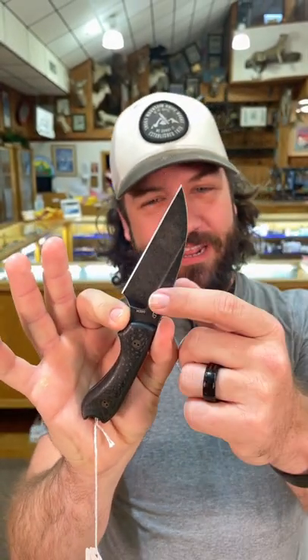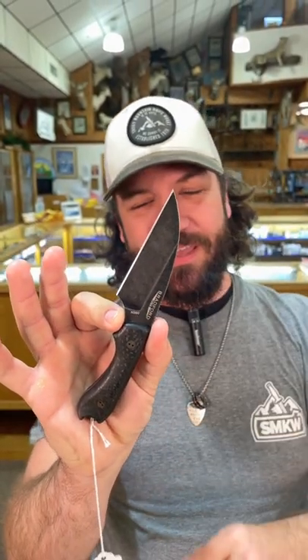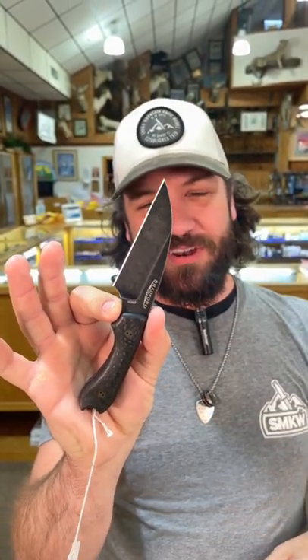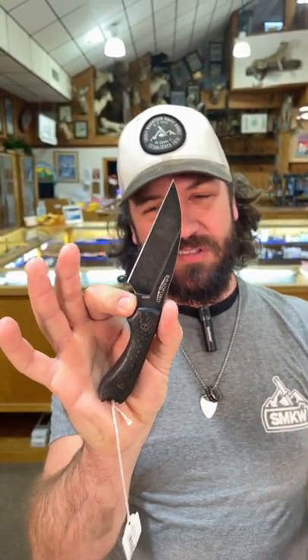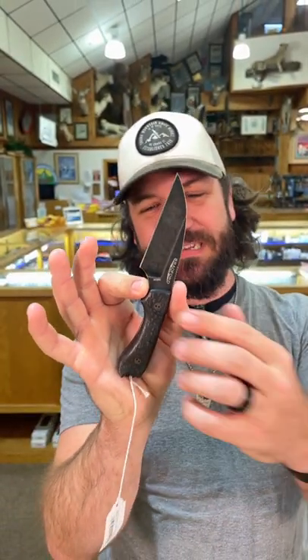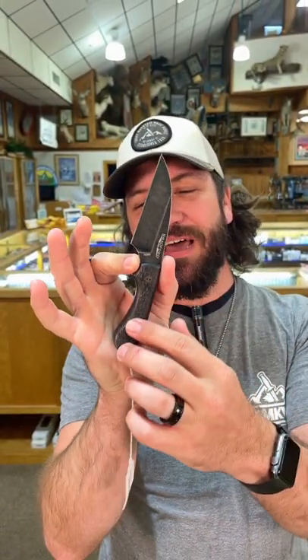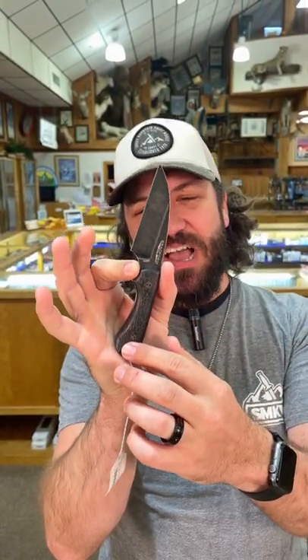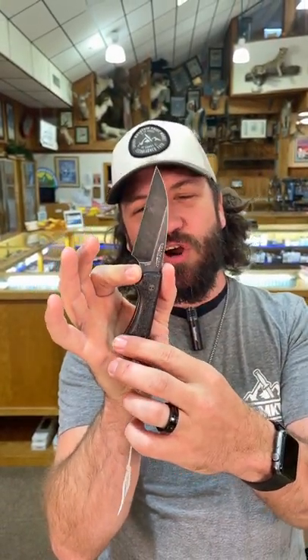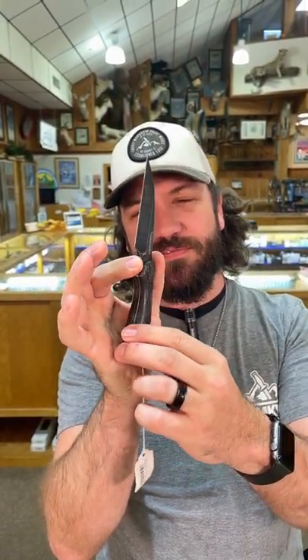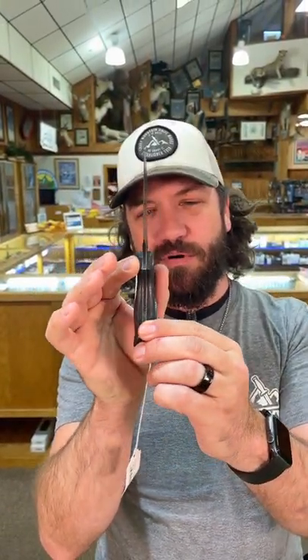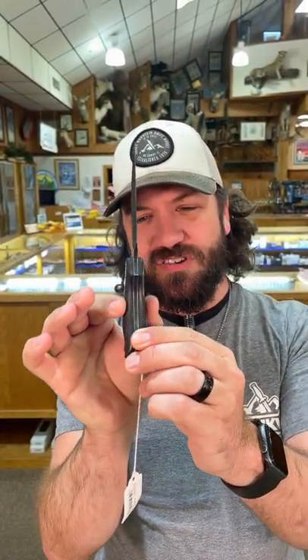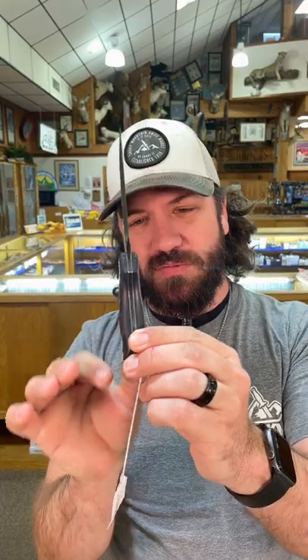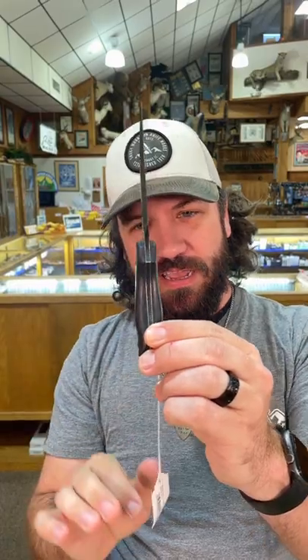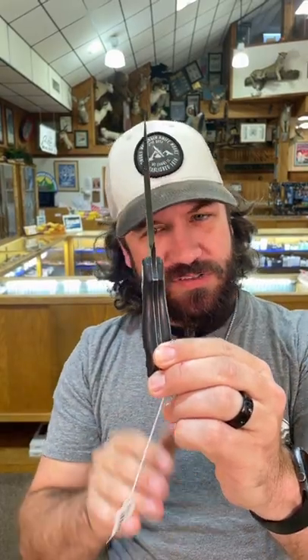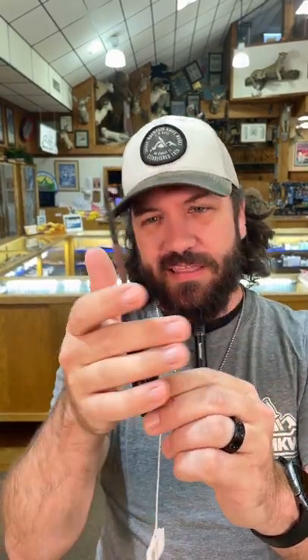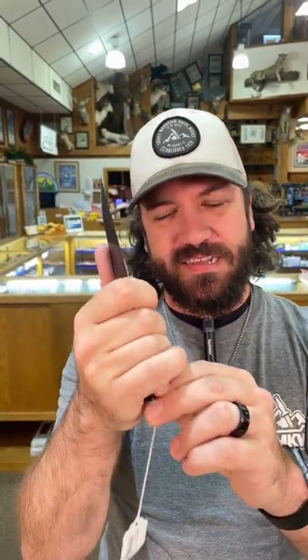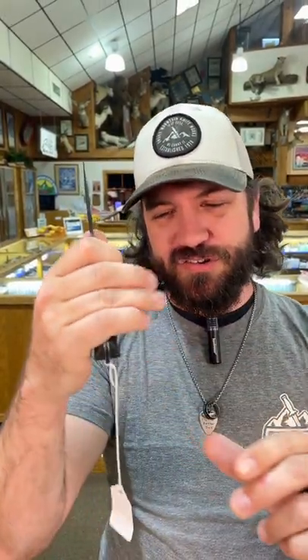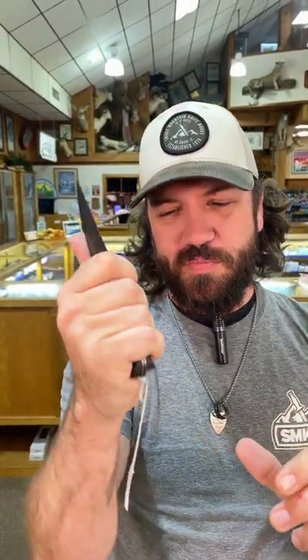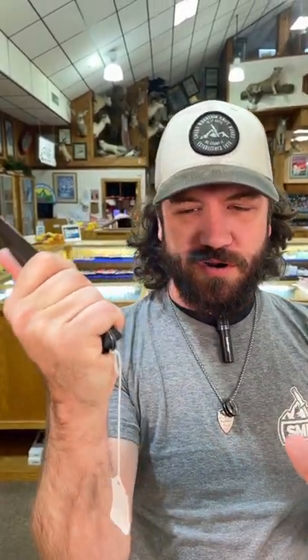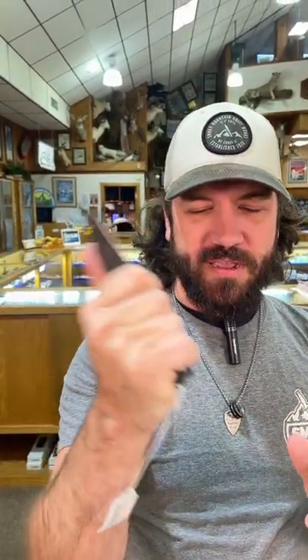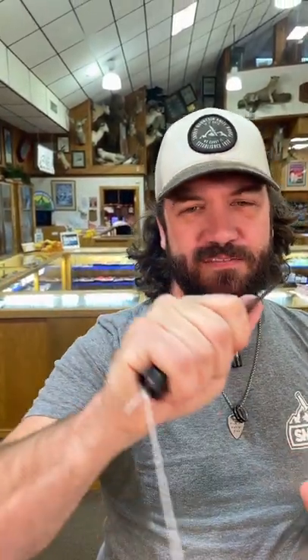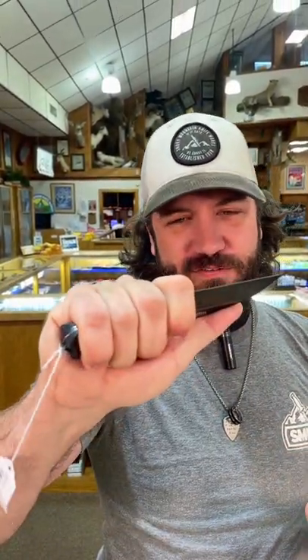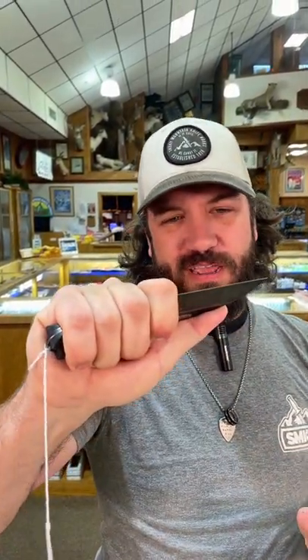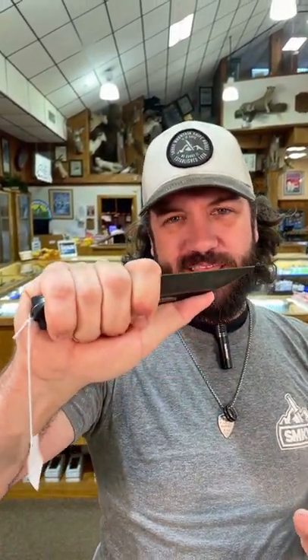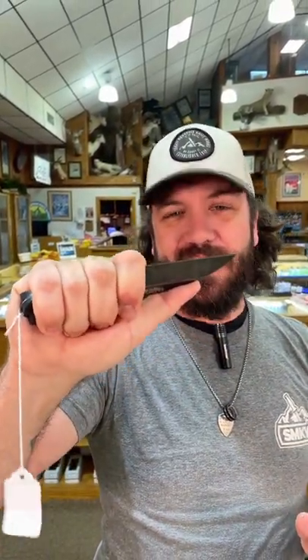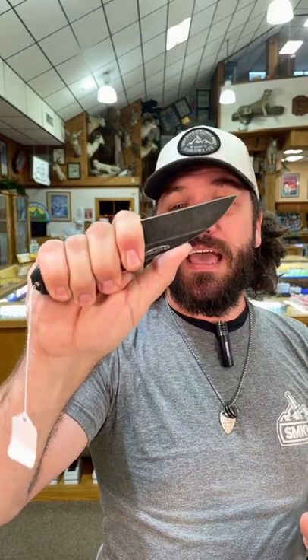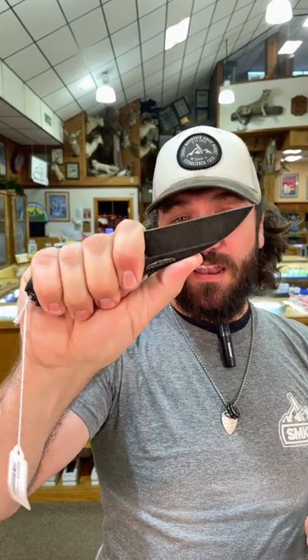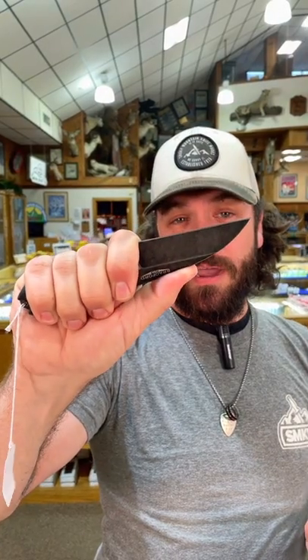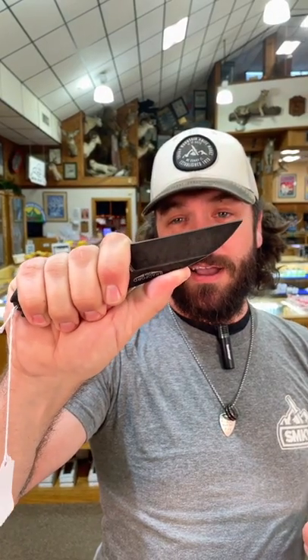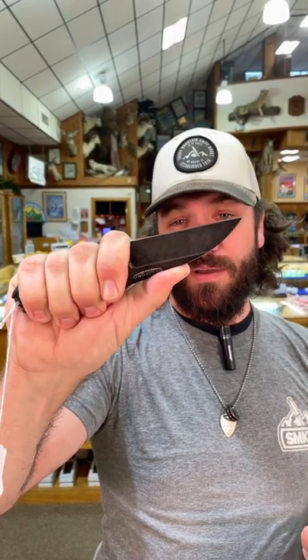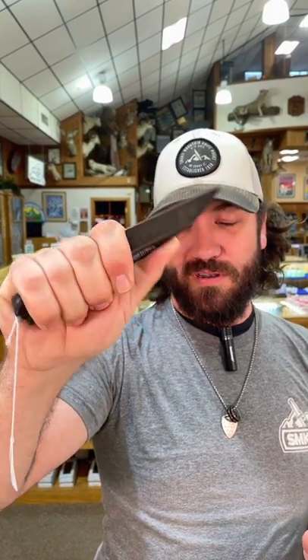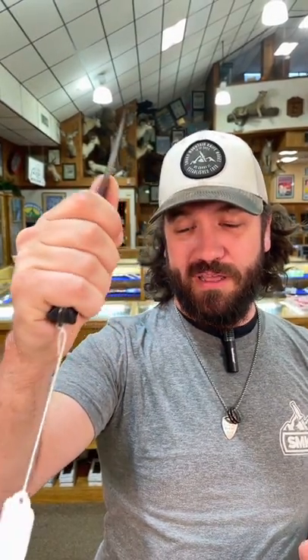Coming in with M390 on the blade steel. Nice carbon fiber sculpted handles — these things are super ergonomic. Feels great in the hand. A lot of power behind that wharncliffe blade.